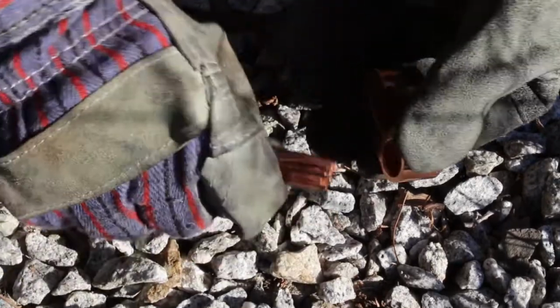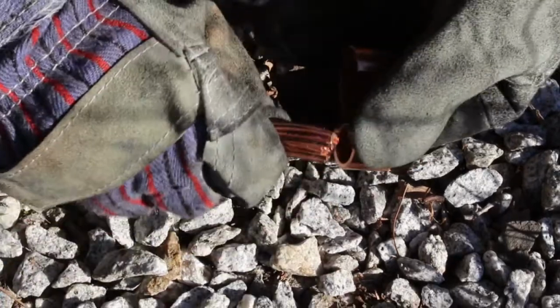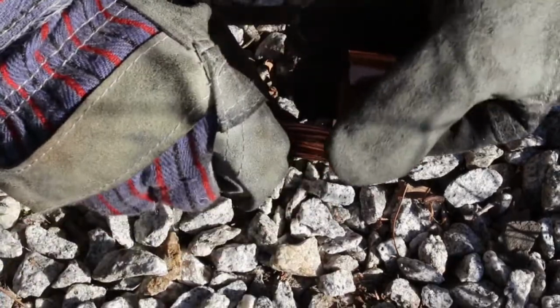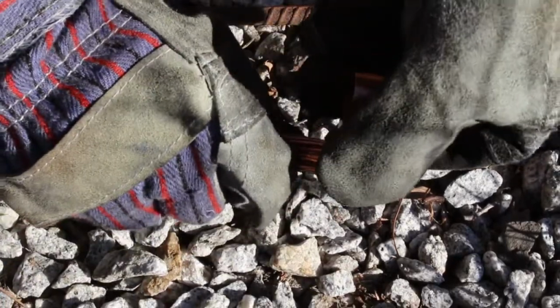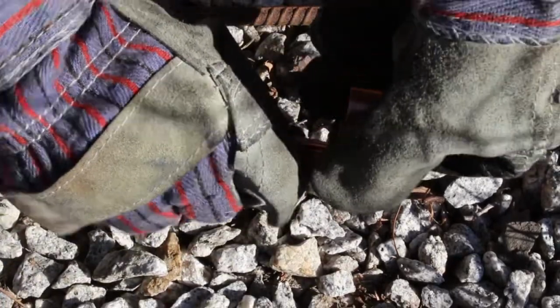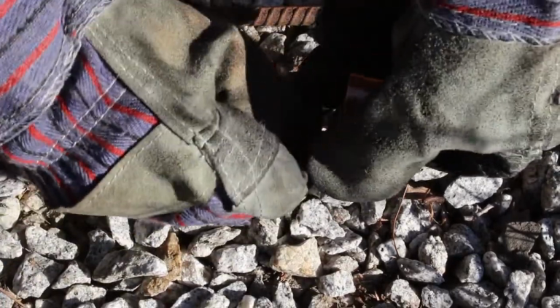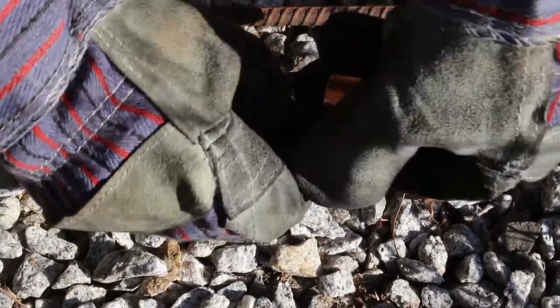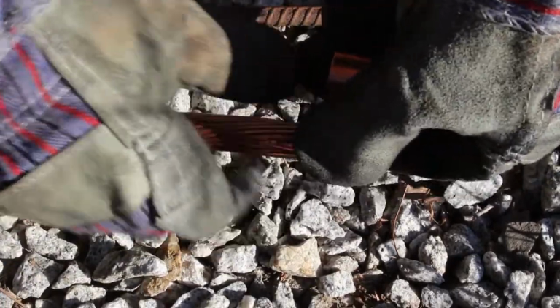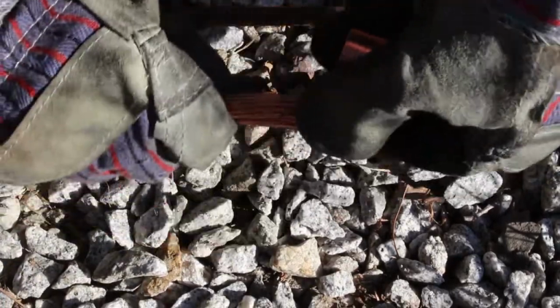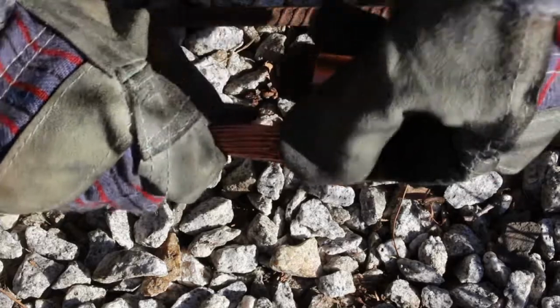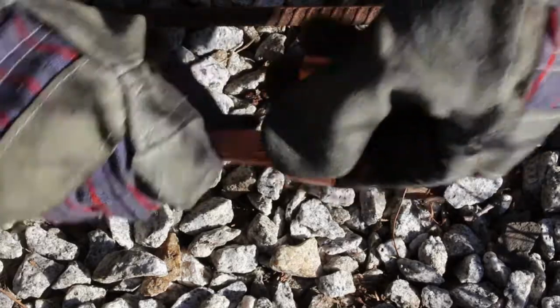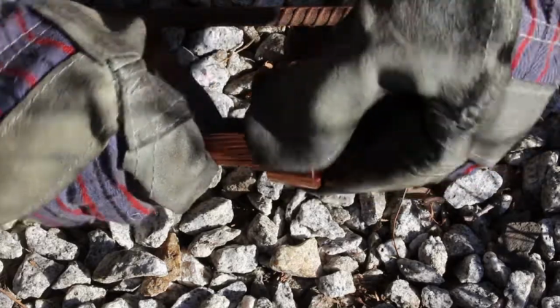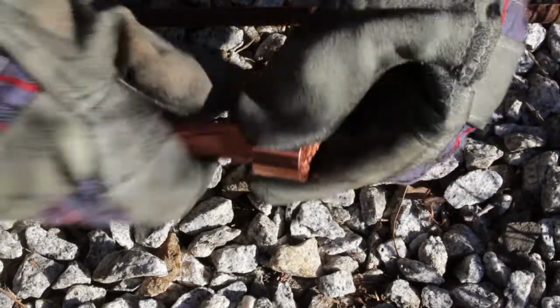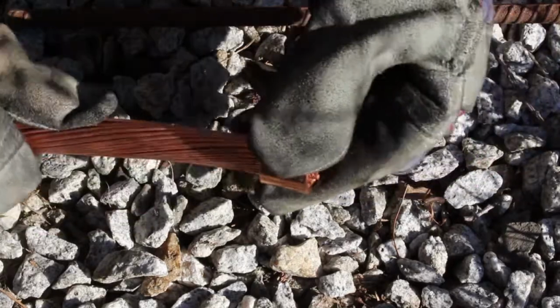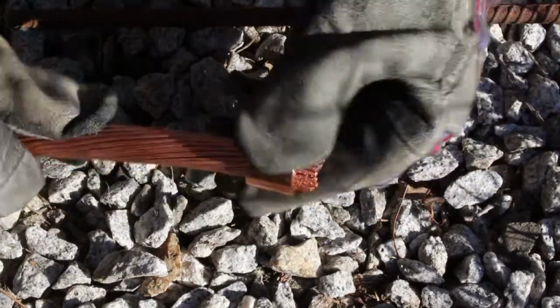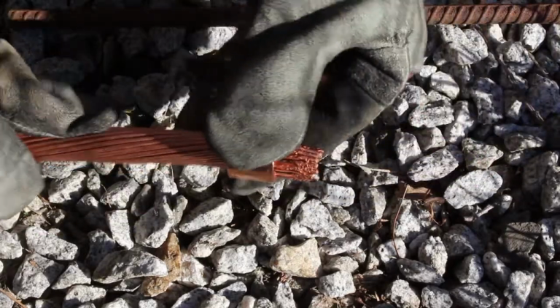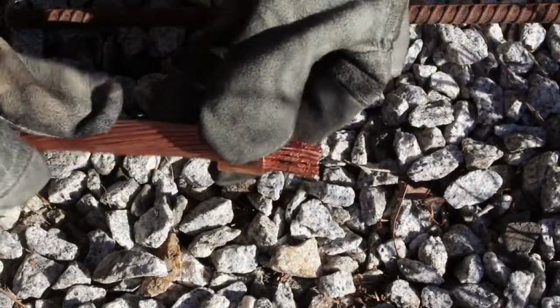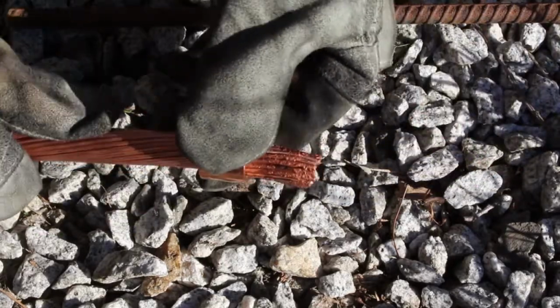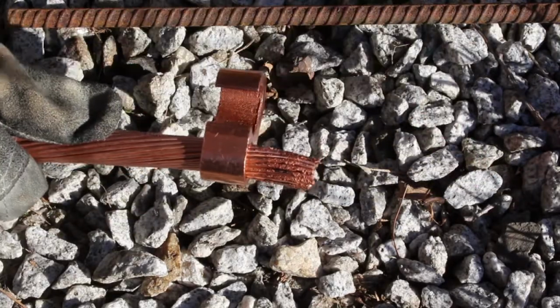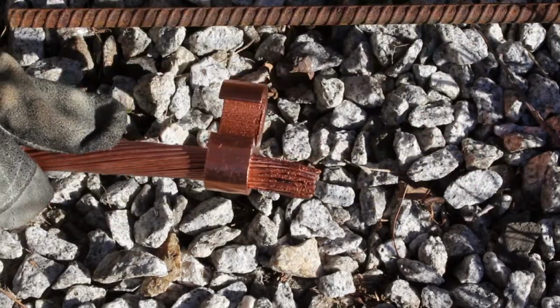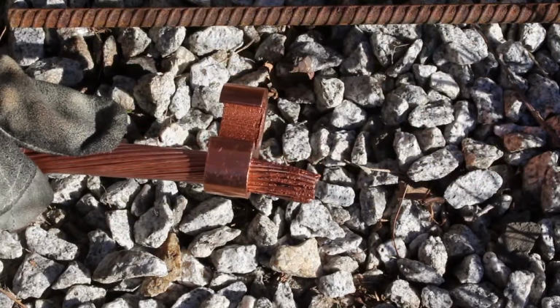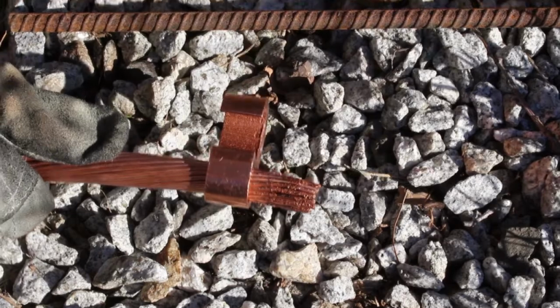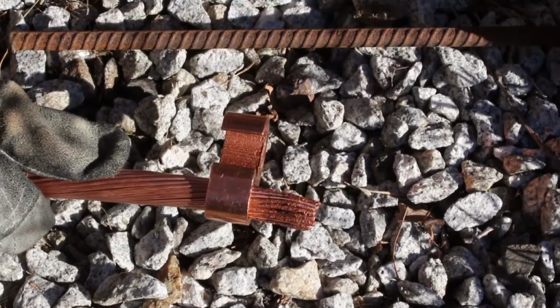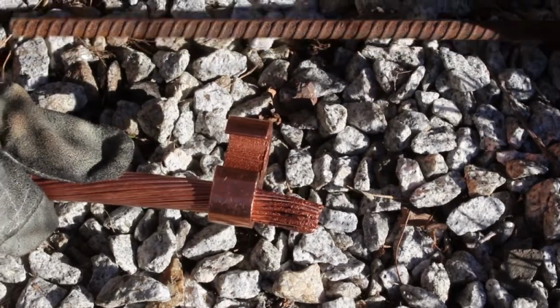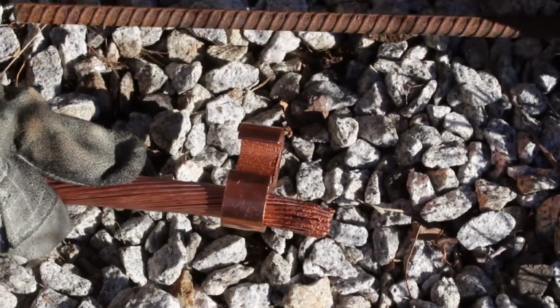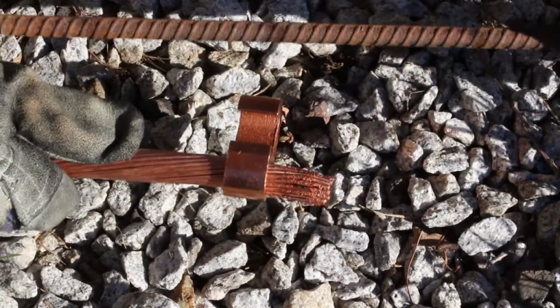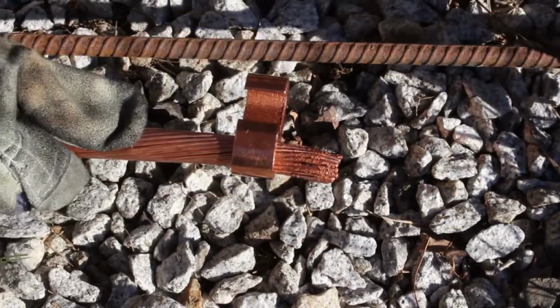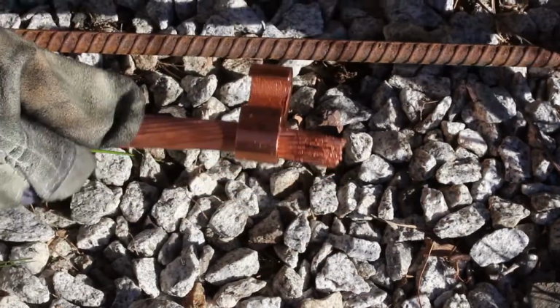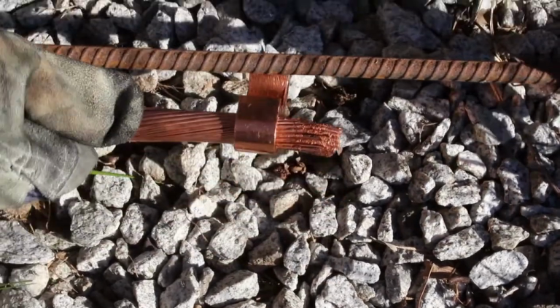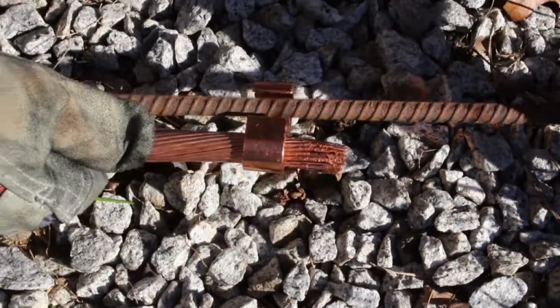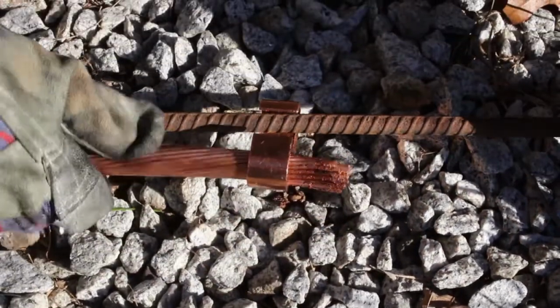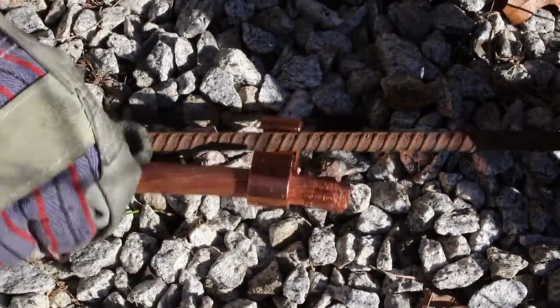Insert the conductor into the tap side of the connector. Then place the rebar into the run side of the connector.